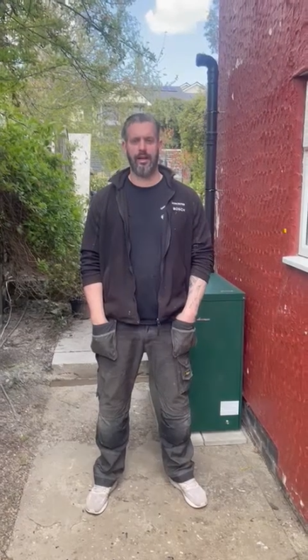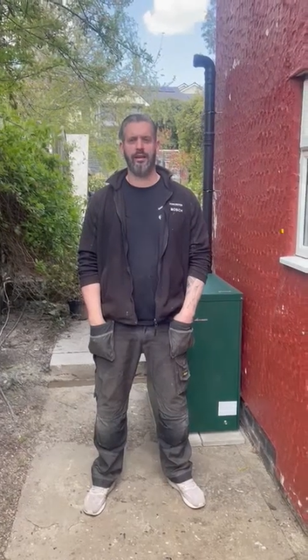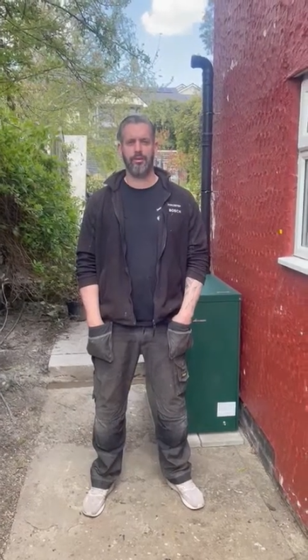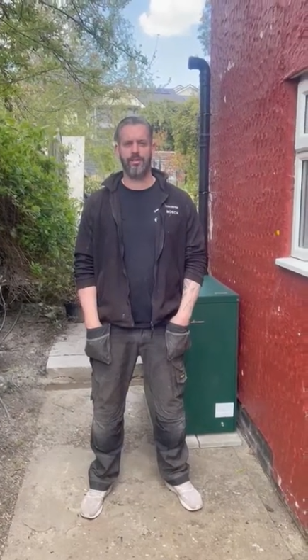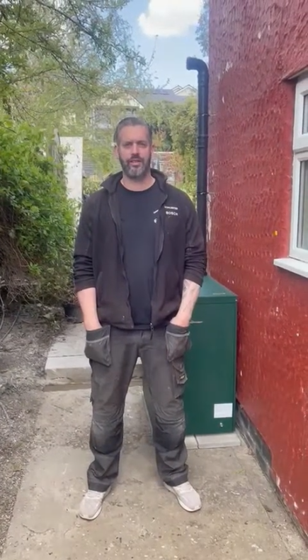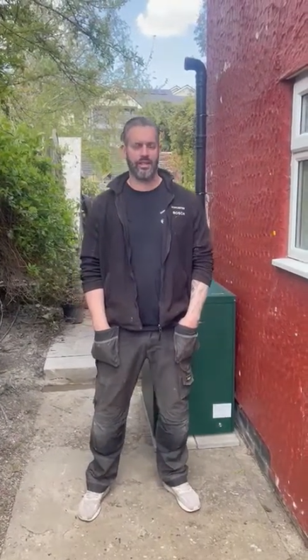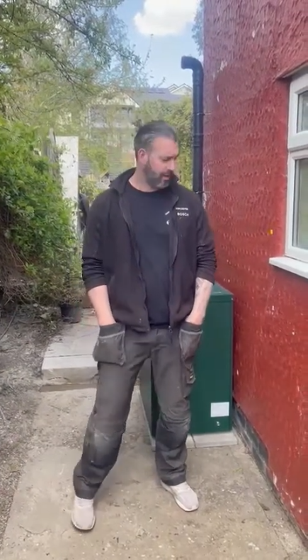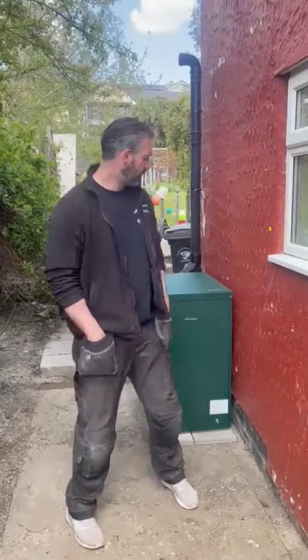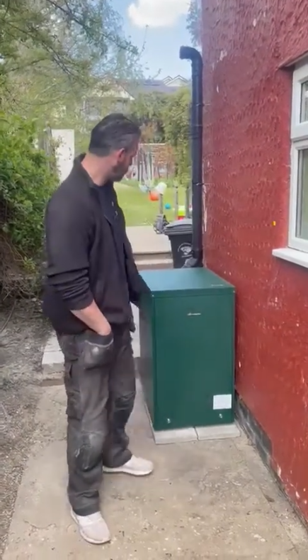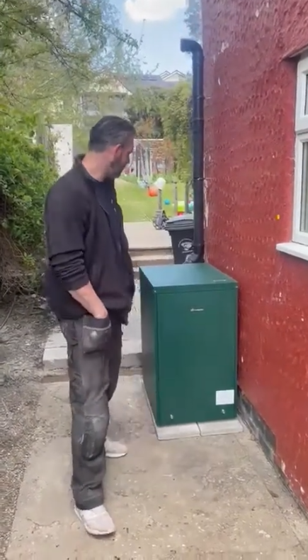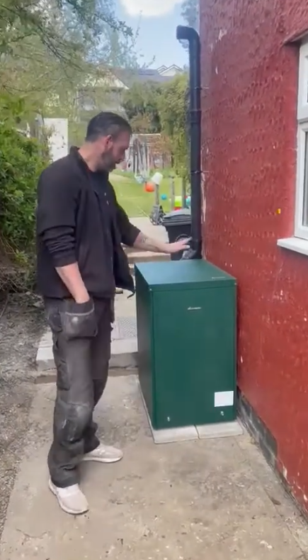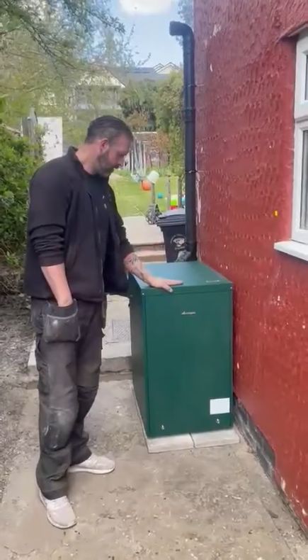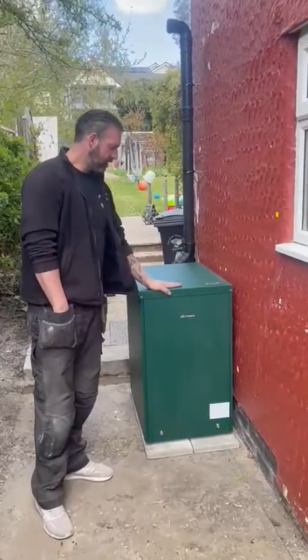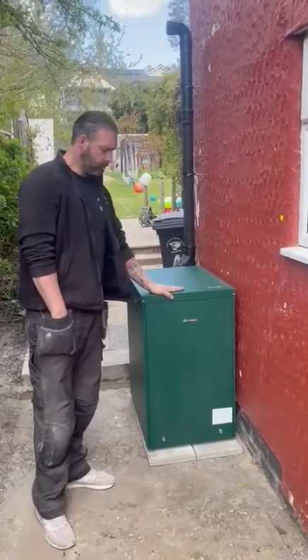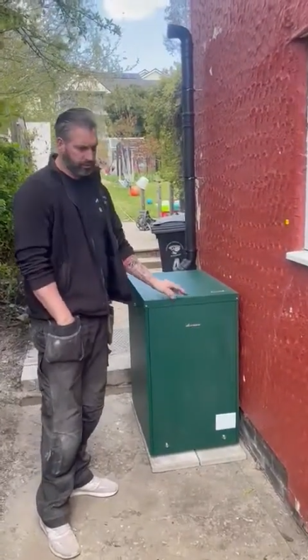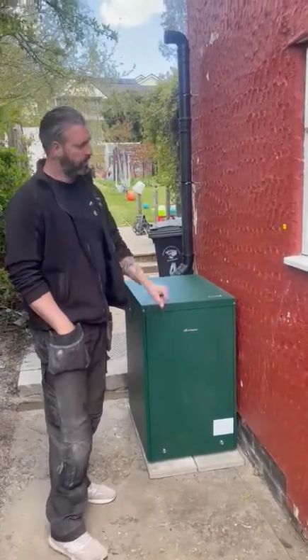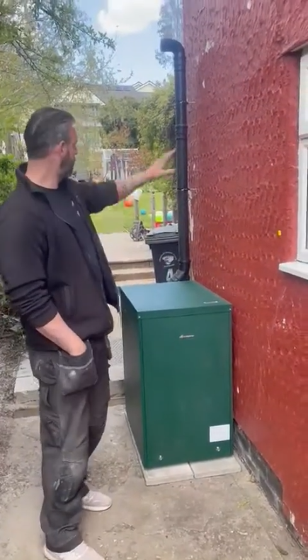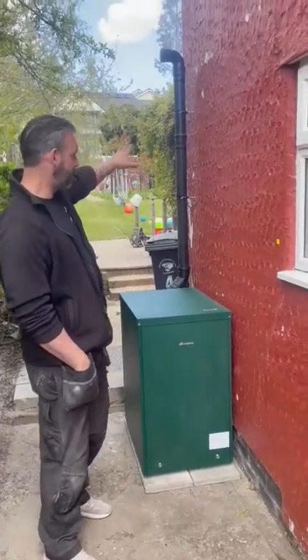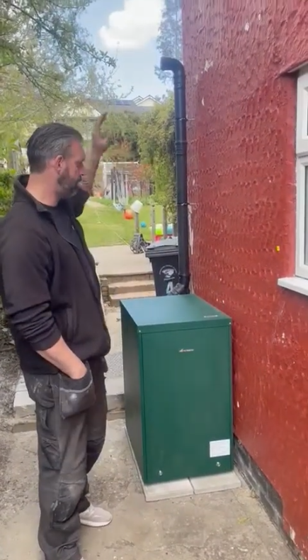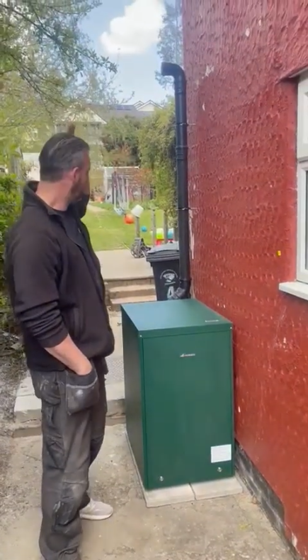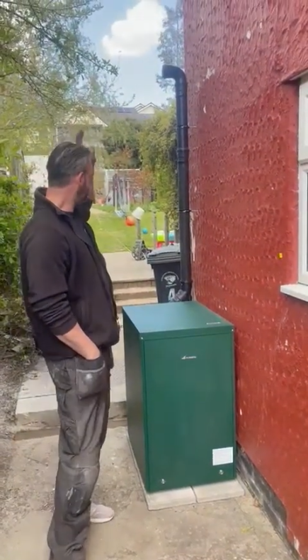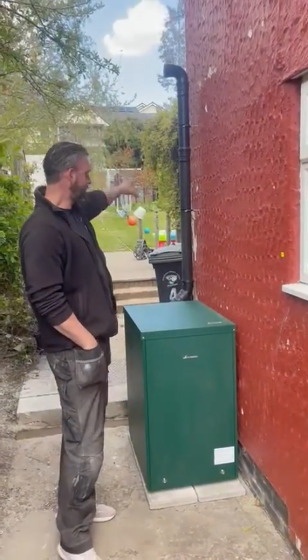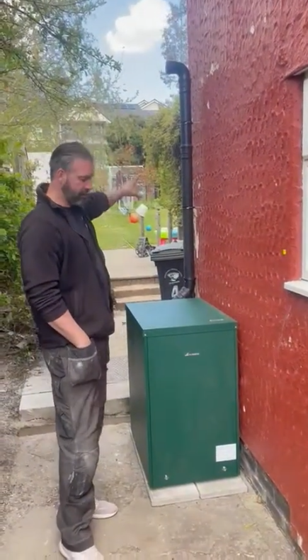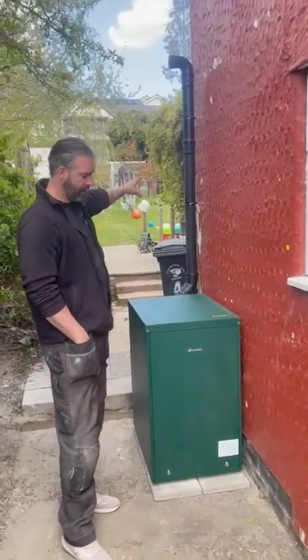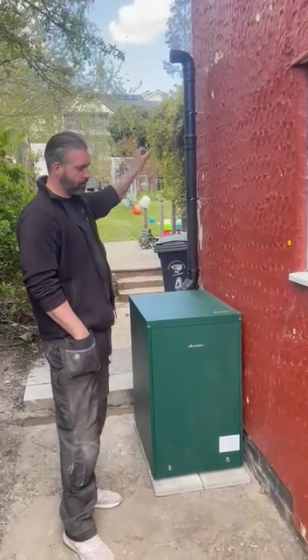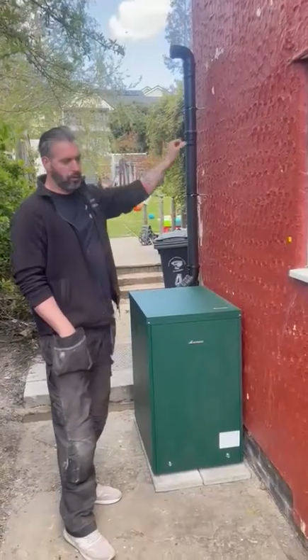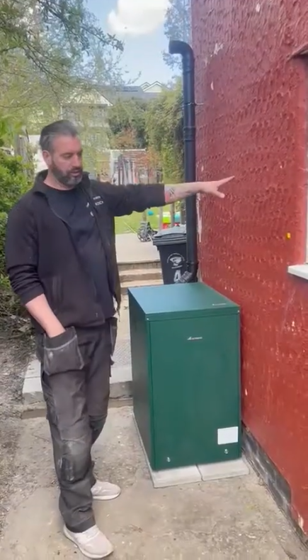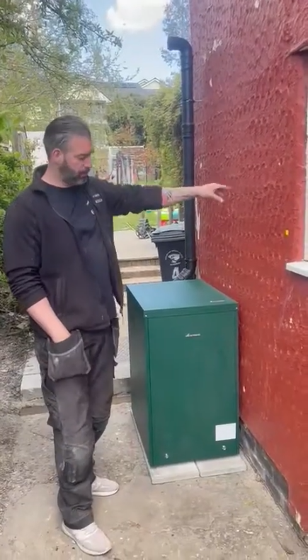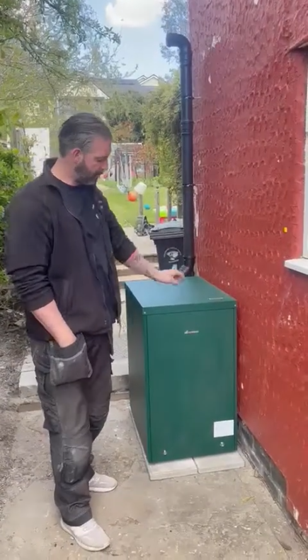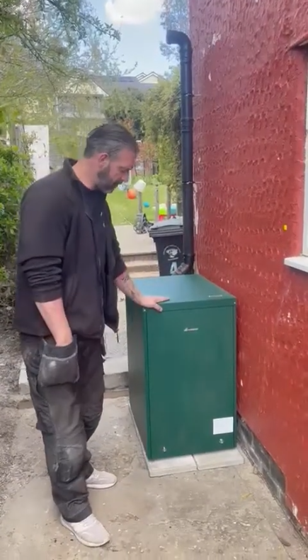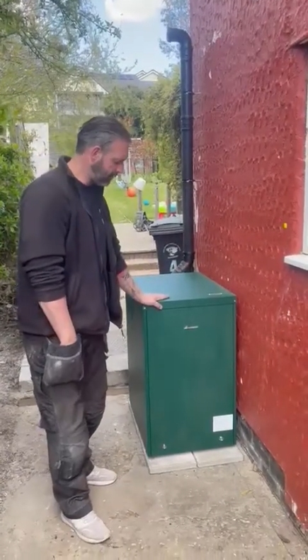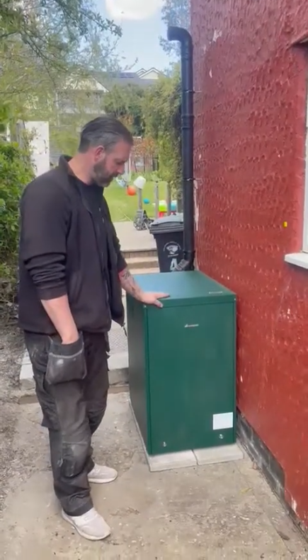Hi there, good morning. It's a nice refresh. Another oil installation, external to the property for the customer. He's having an extension out there so the boiler was inside but went outside. So a nice external.